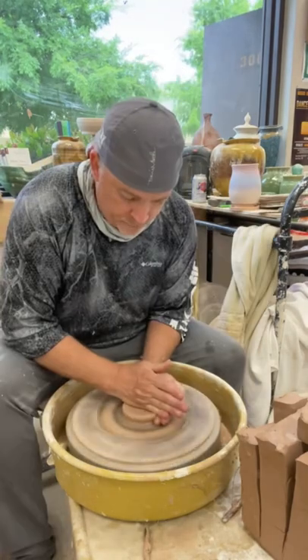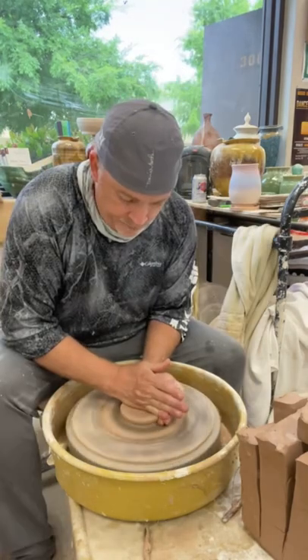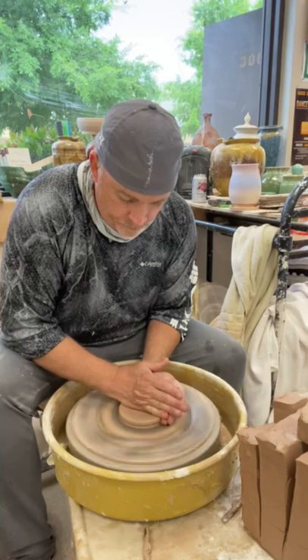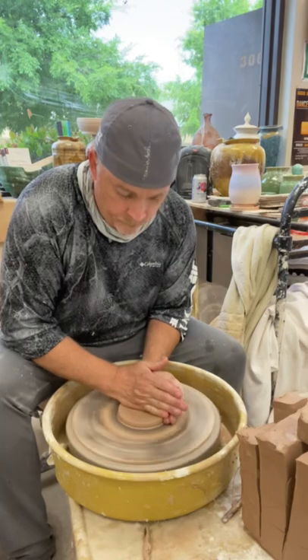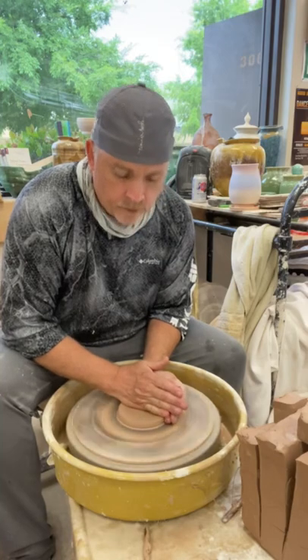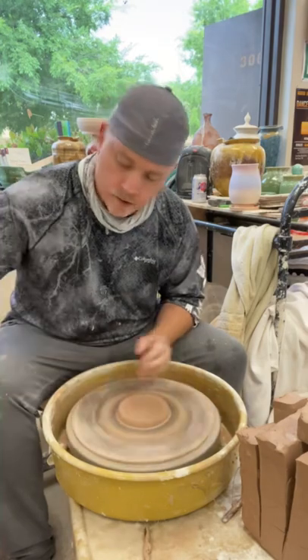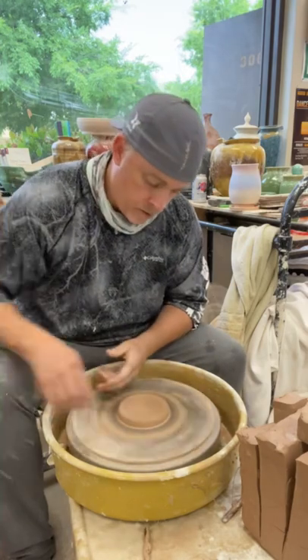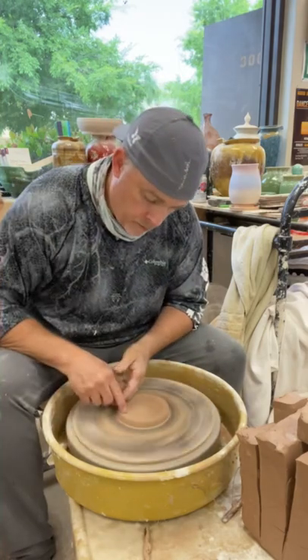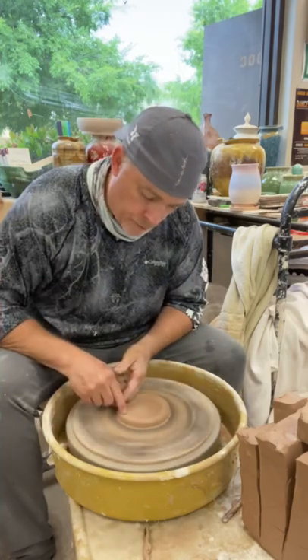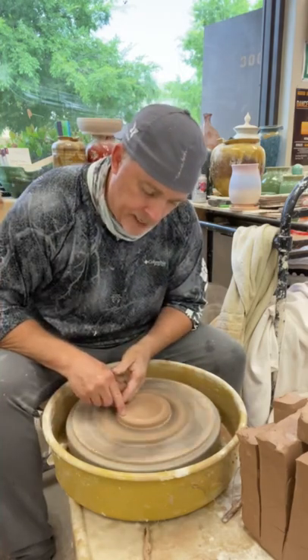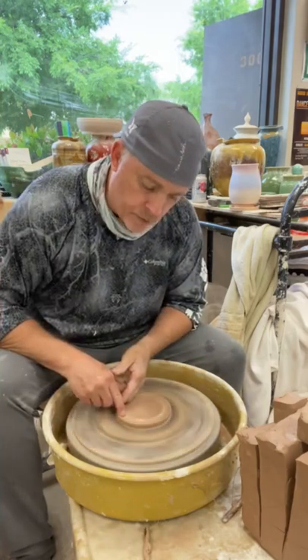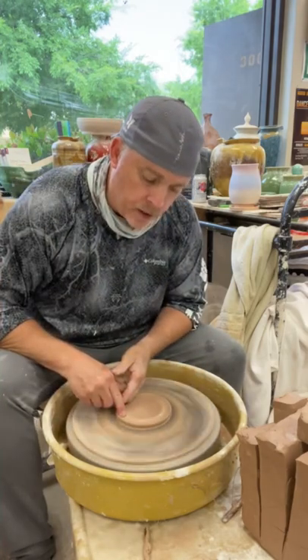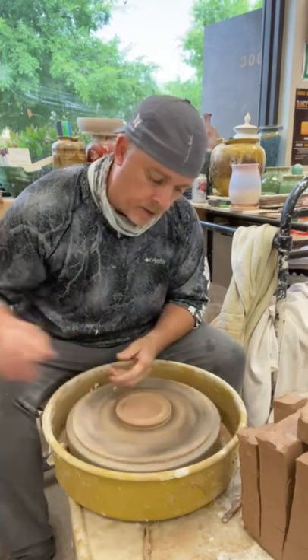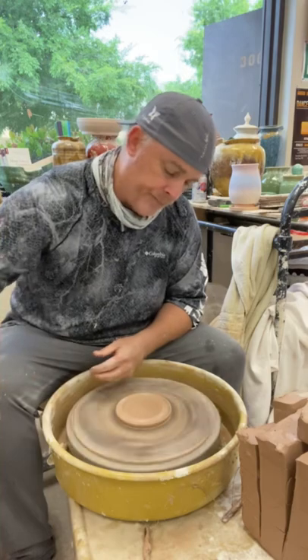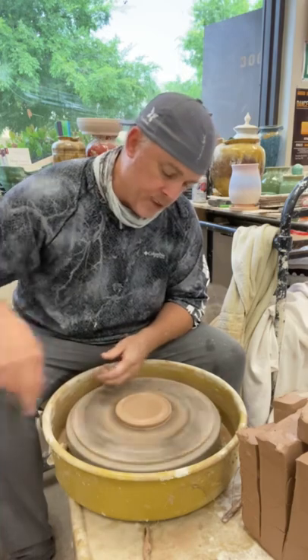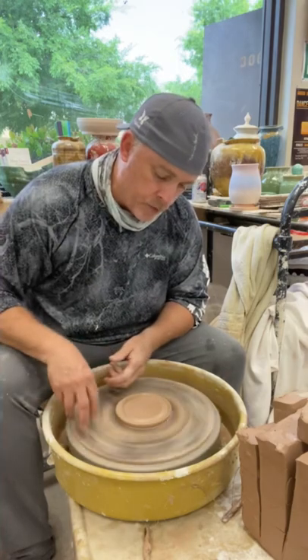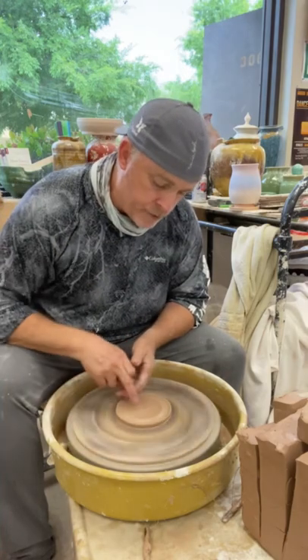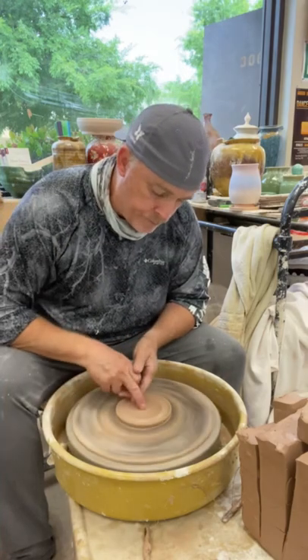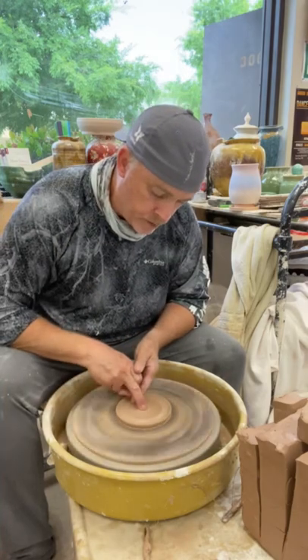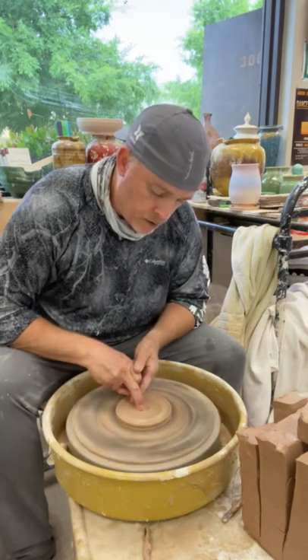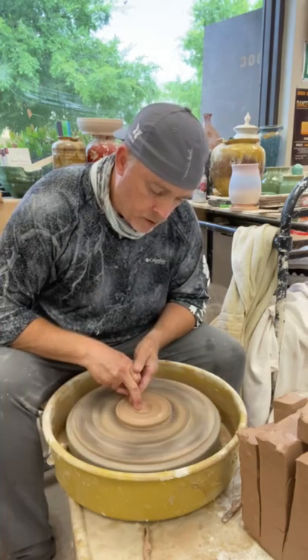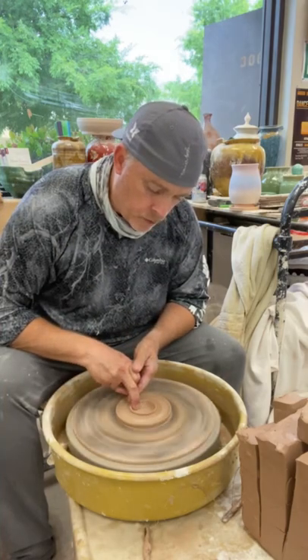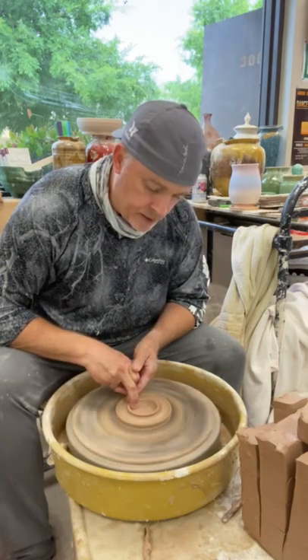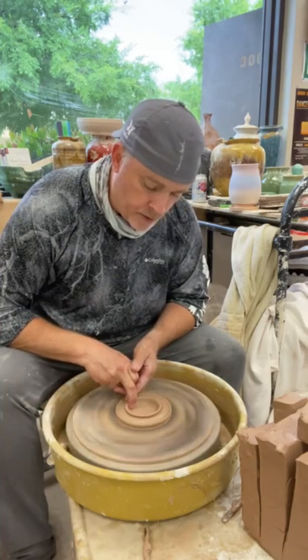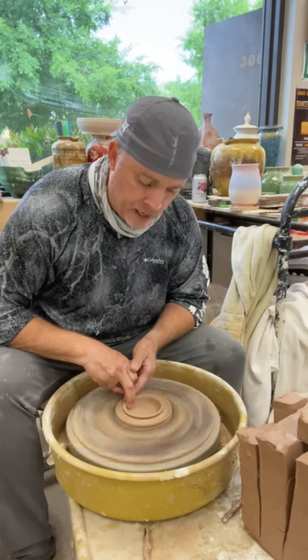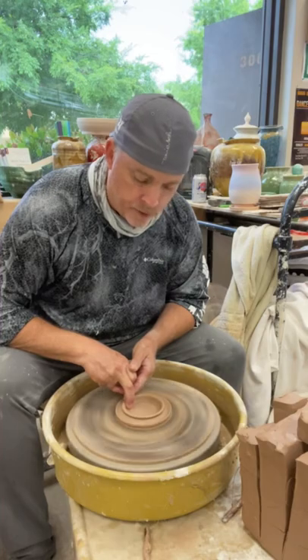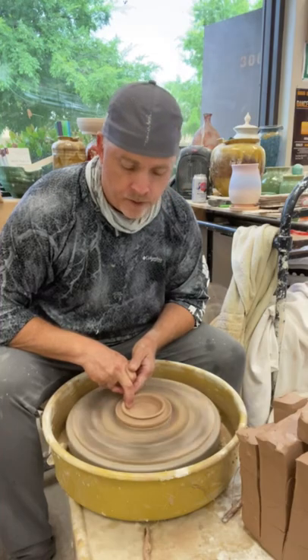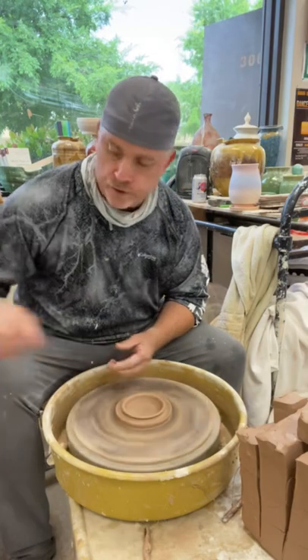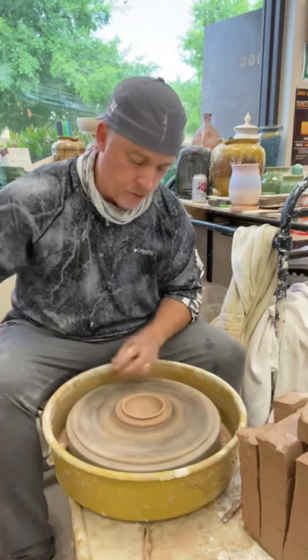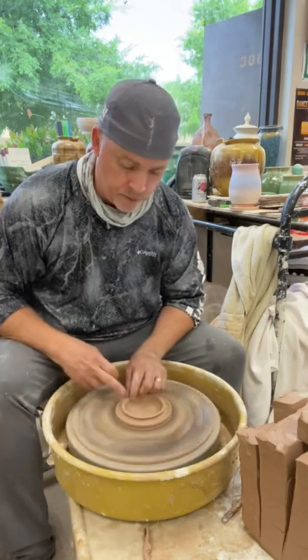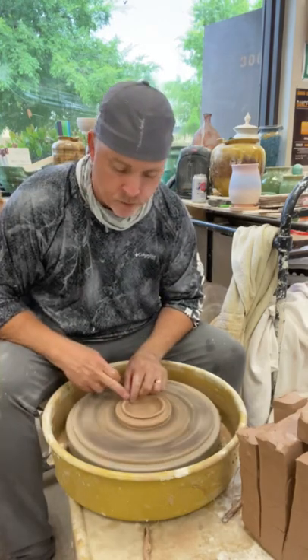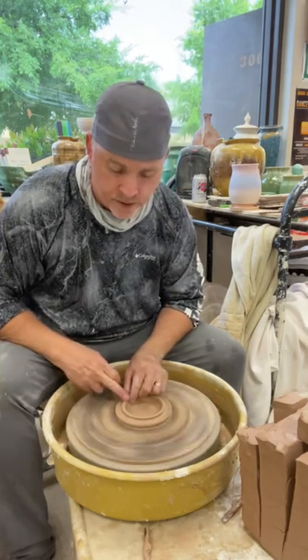Flatten, create the edge where the glaze is going to run into, then create the interior diameter of the circle where the piece is going to sit on.